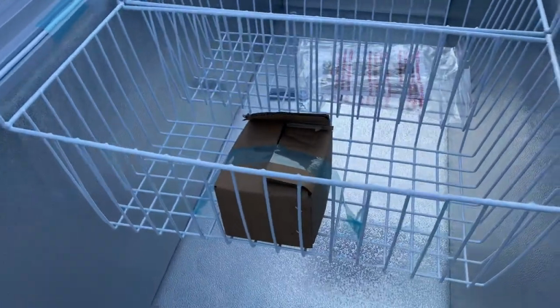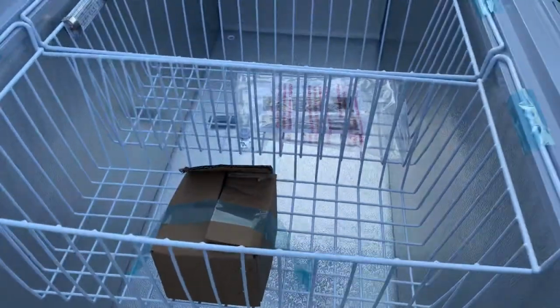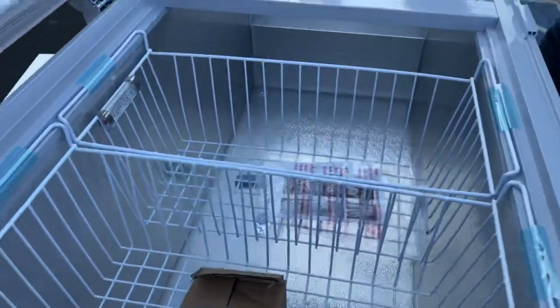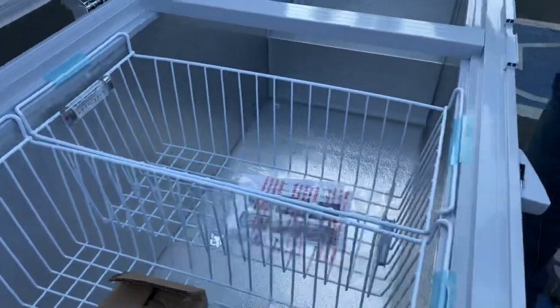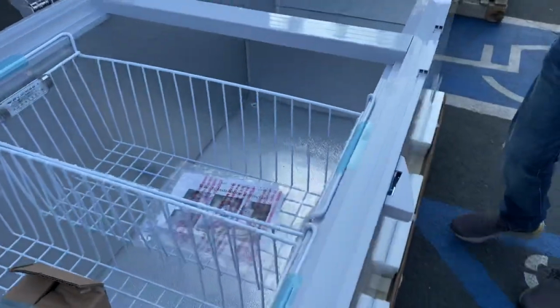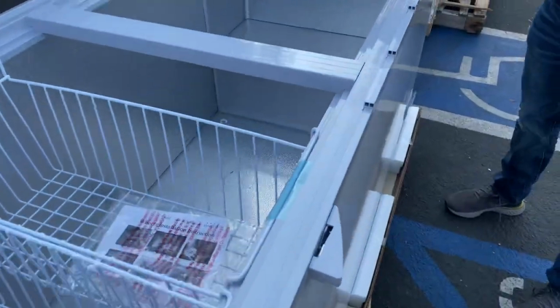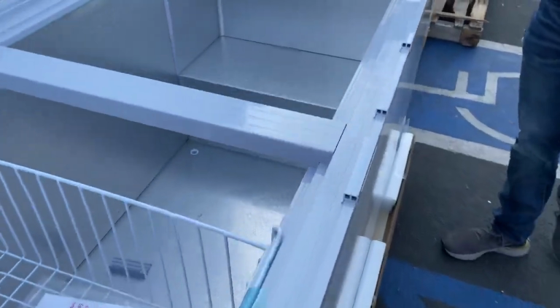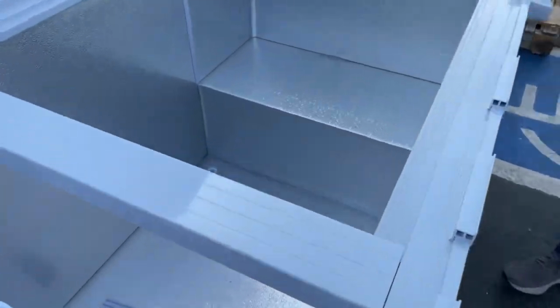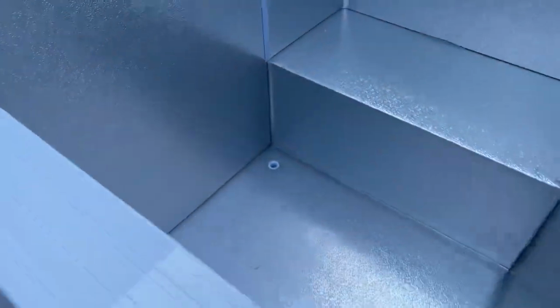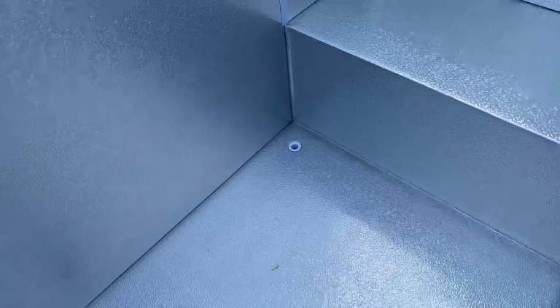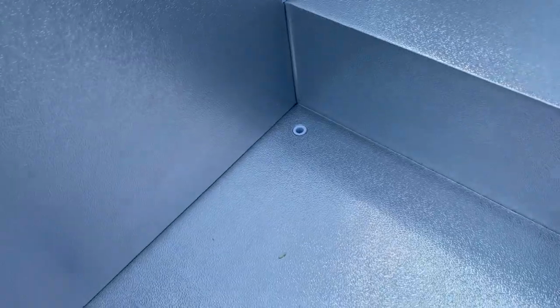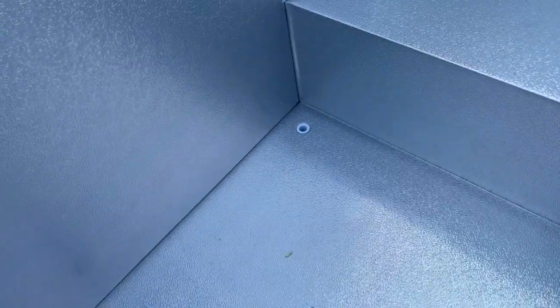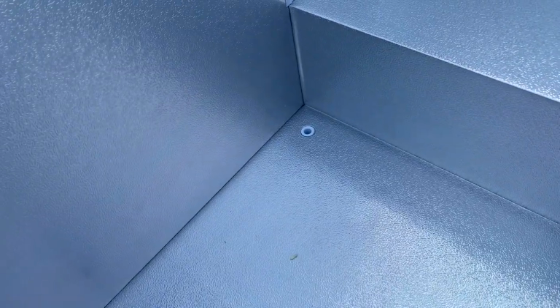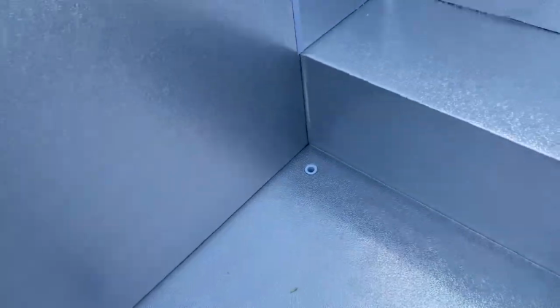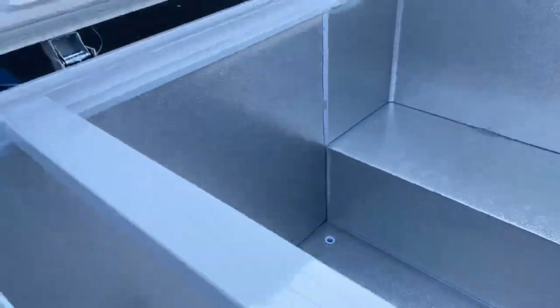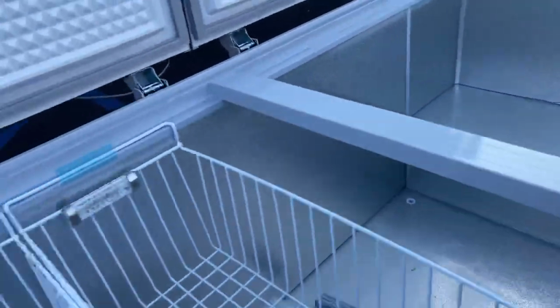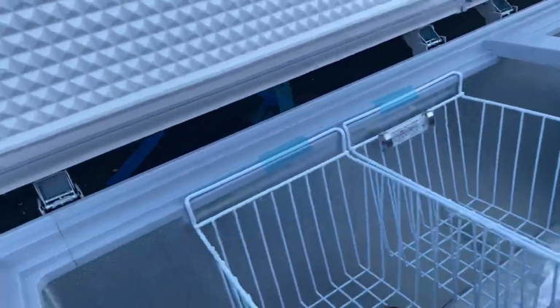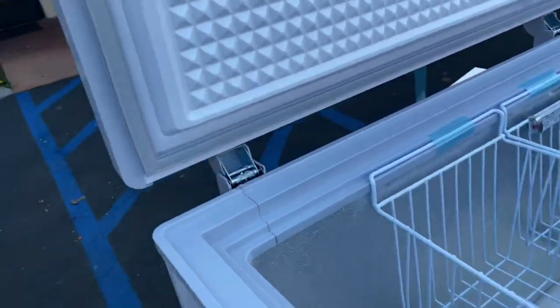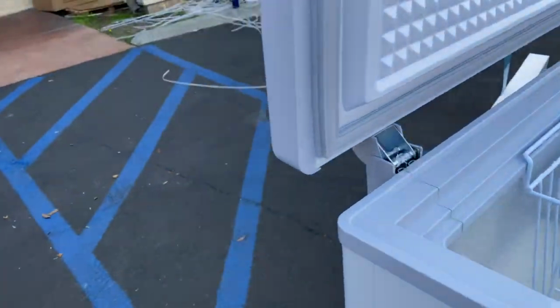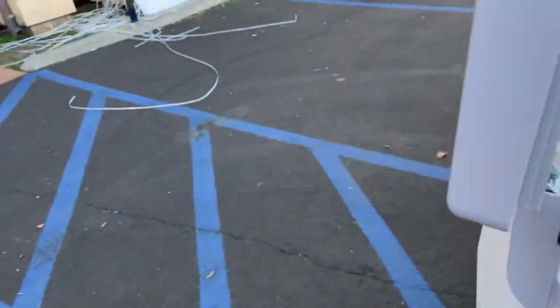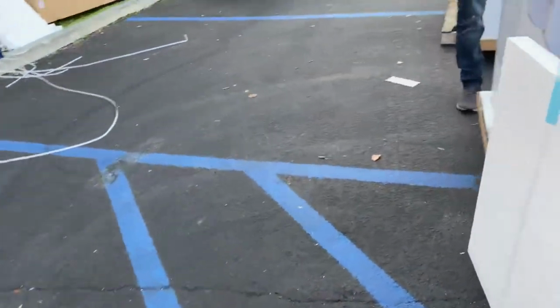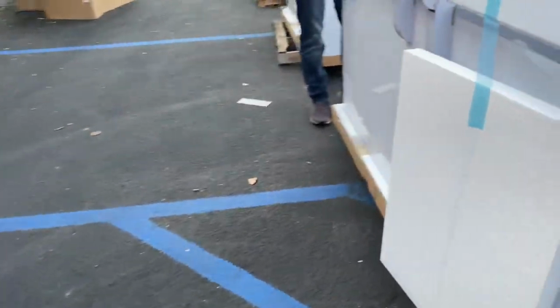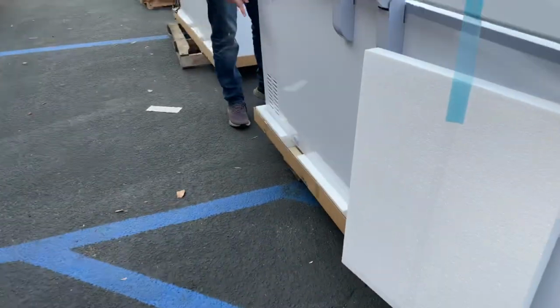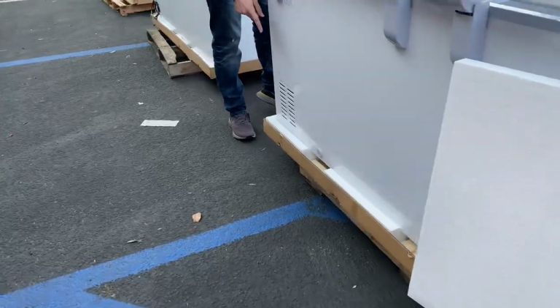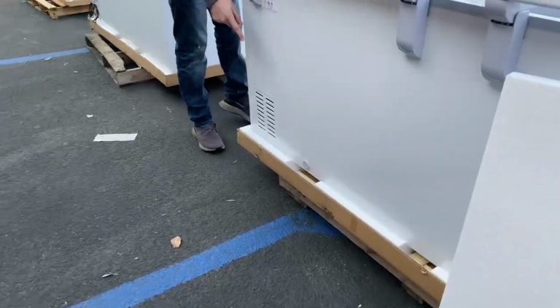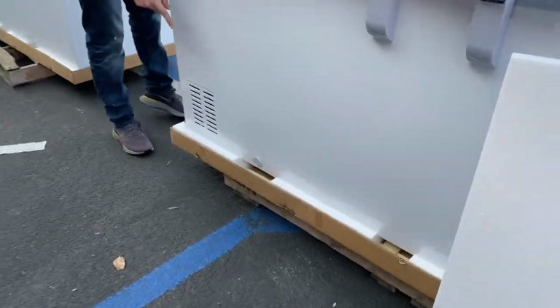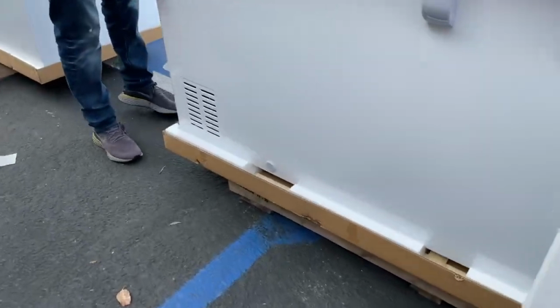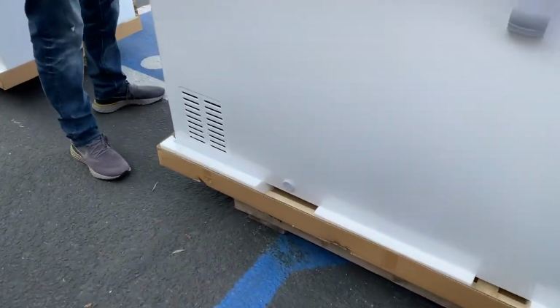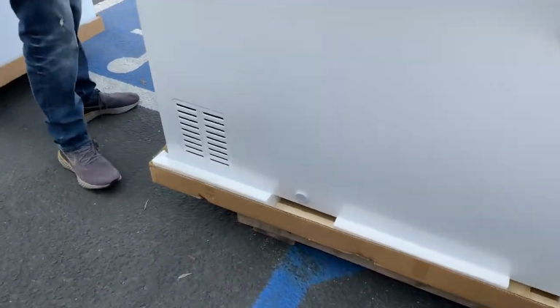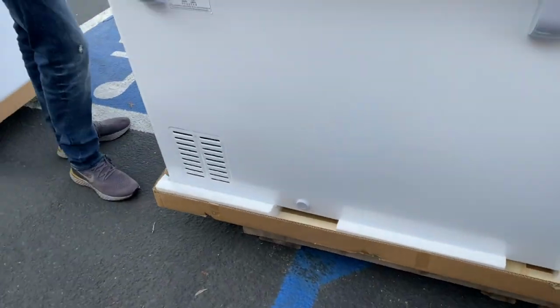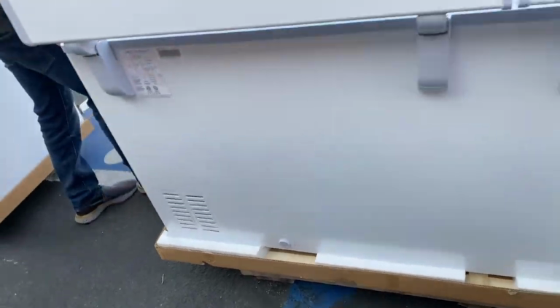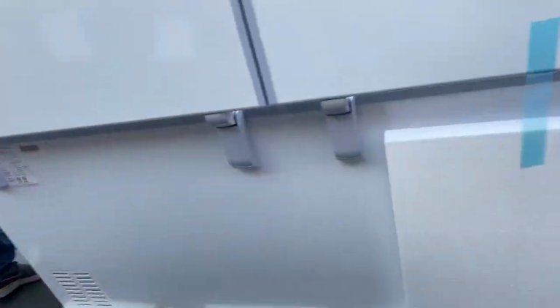You also have a drain for the freezer, located in the back, and it exits out through the back as well. You can see the drain is right there.